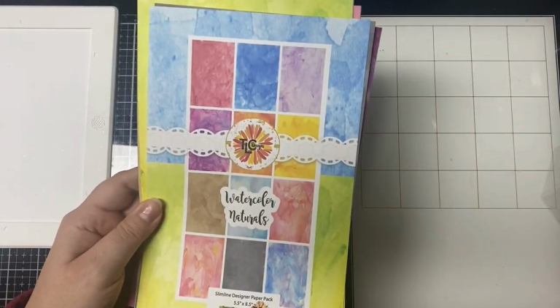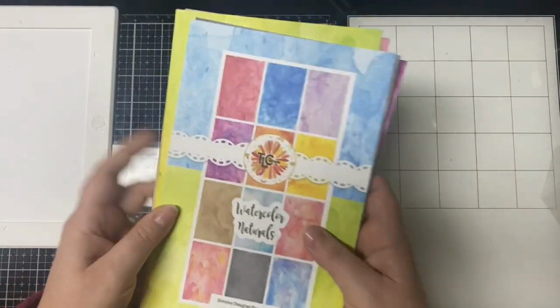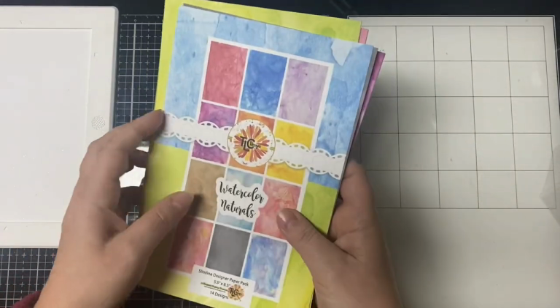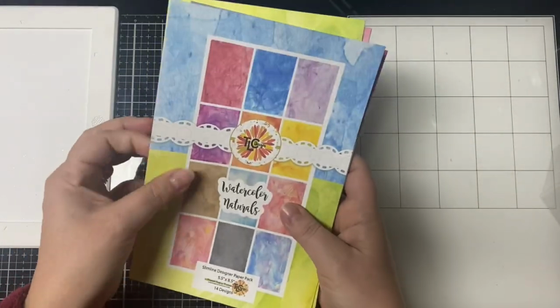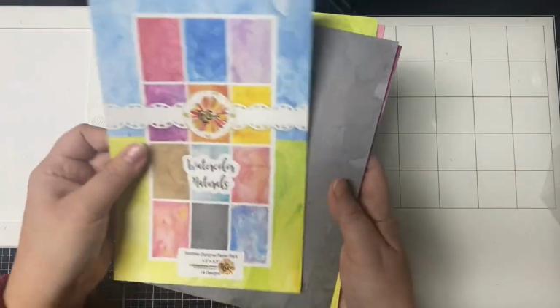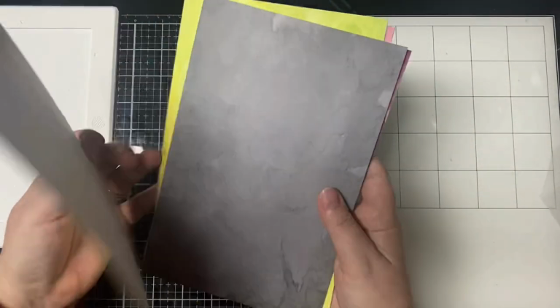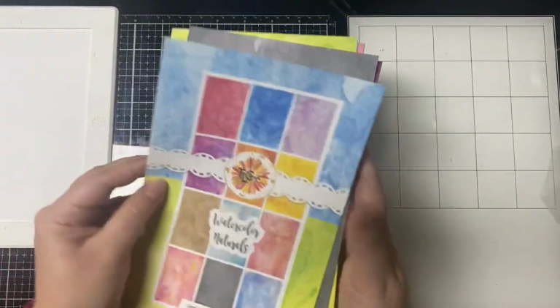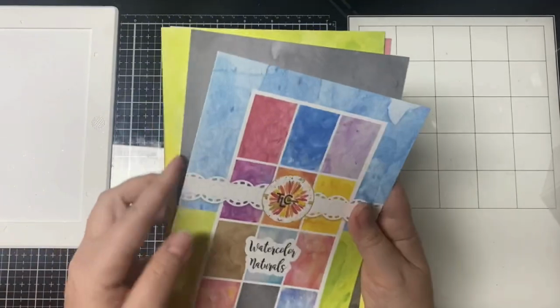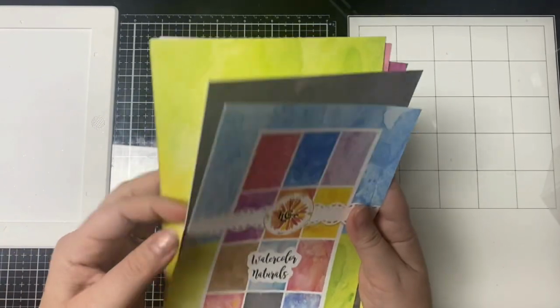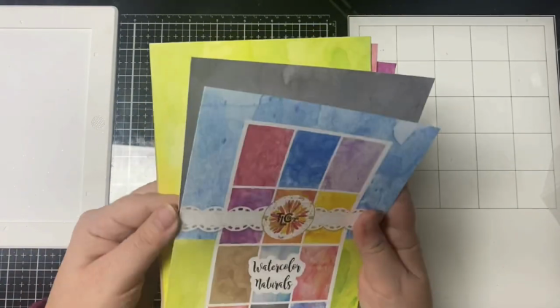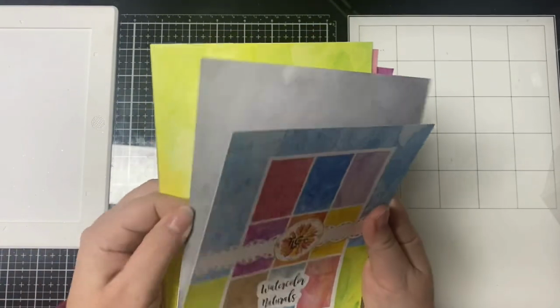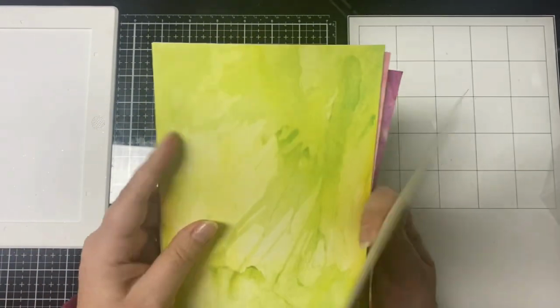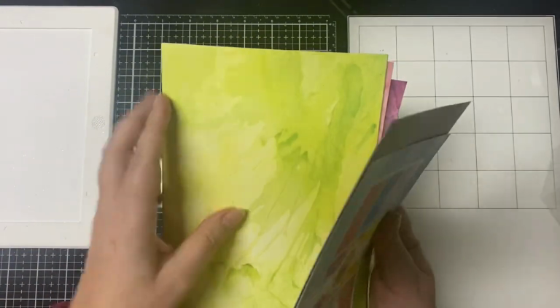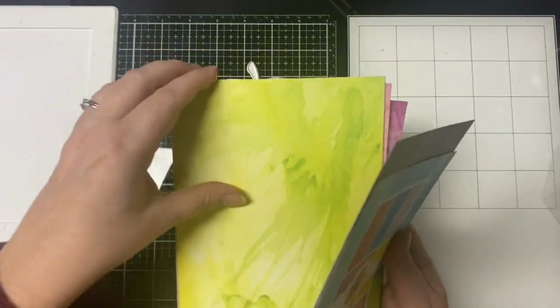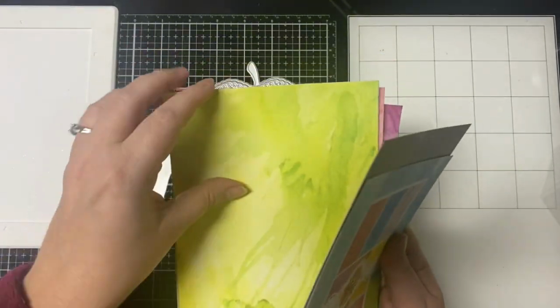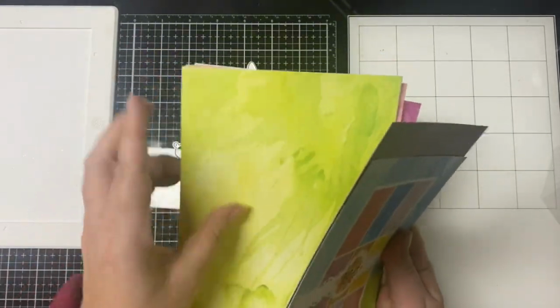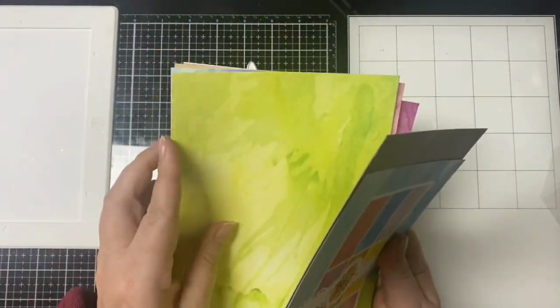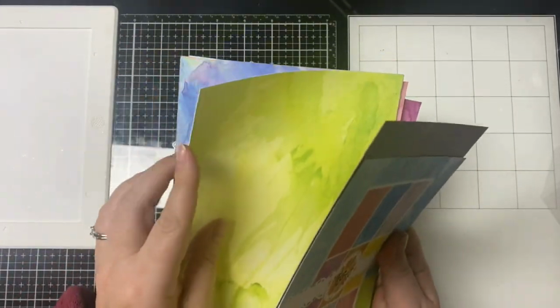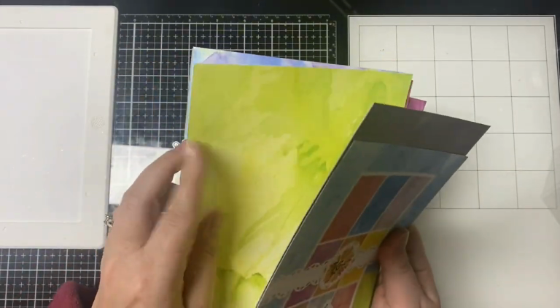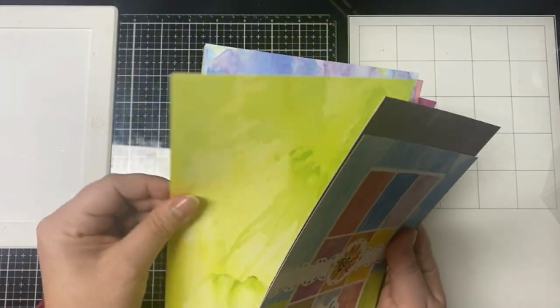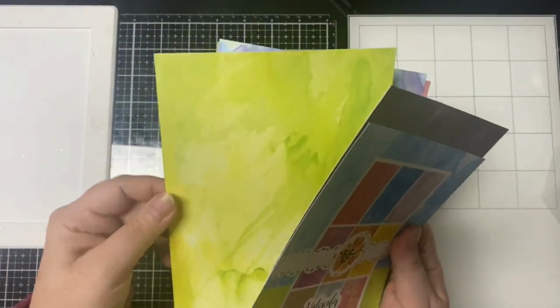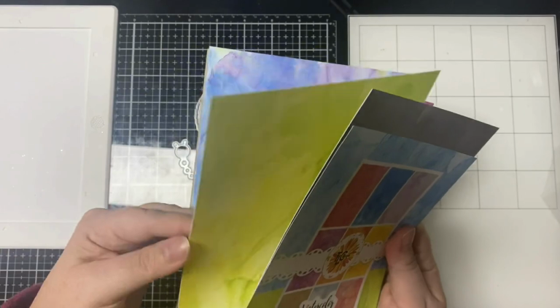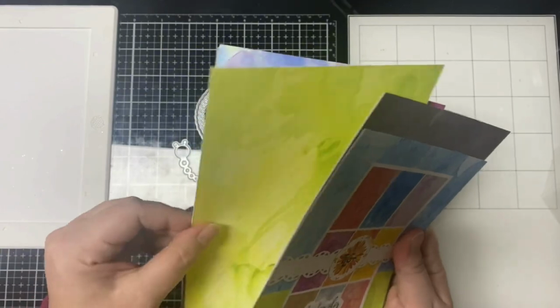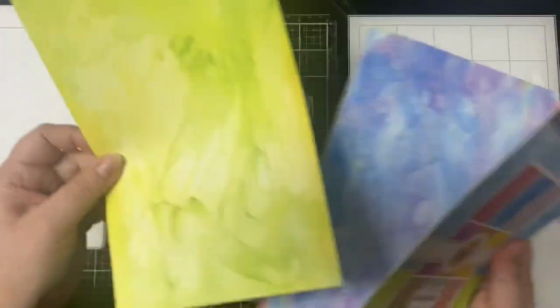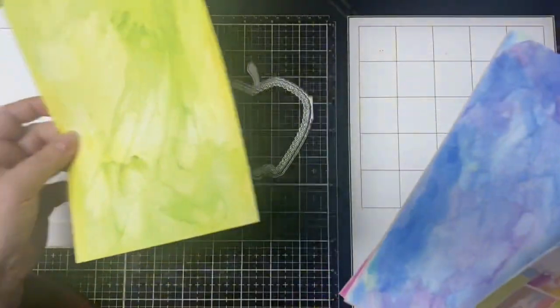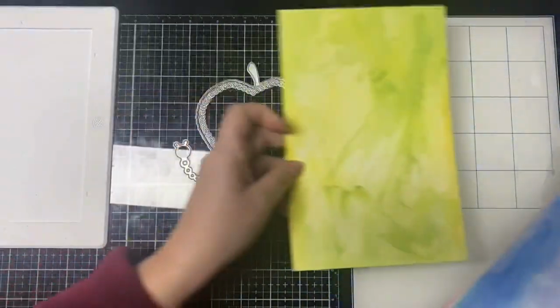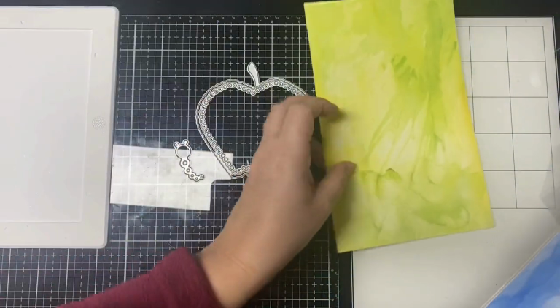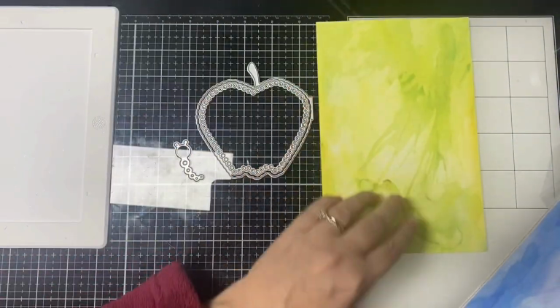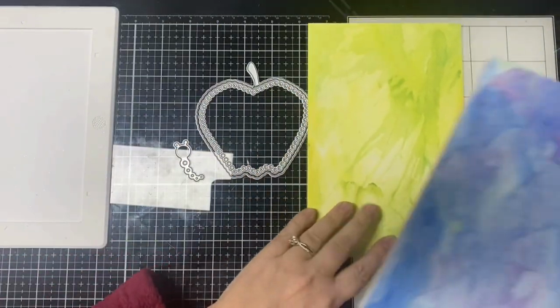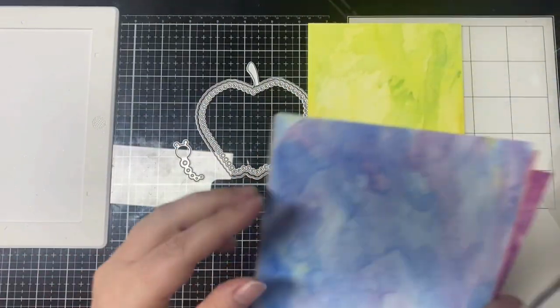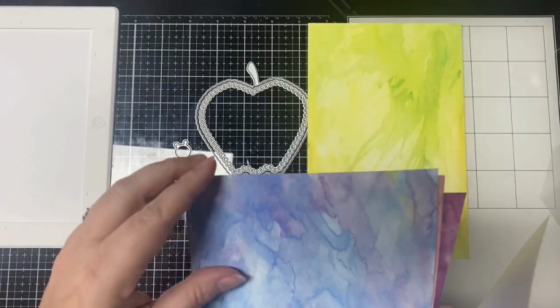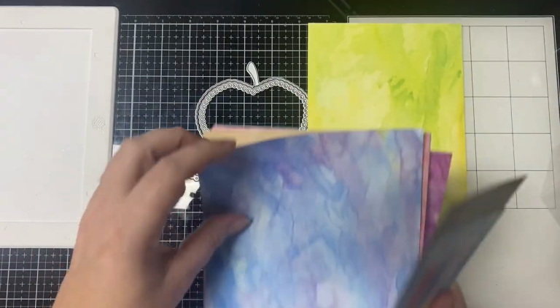I'm just going to use the body part of the dragonfly to create a worm coming out of the apple. And for my calm colors, I'm going to use these watercolor naturals papers from TLC Designs, using the light green and blue with shades of purple in it.